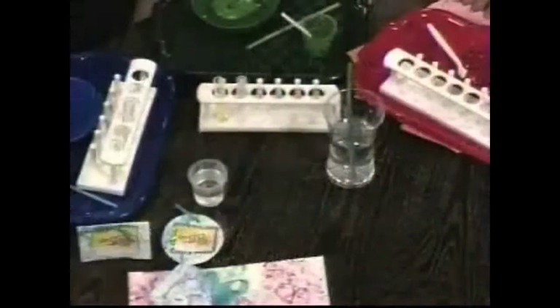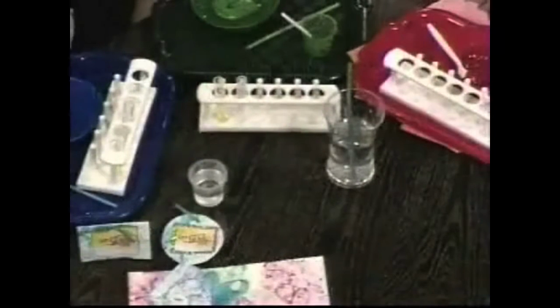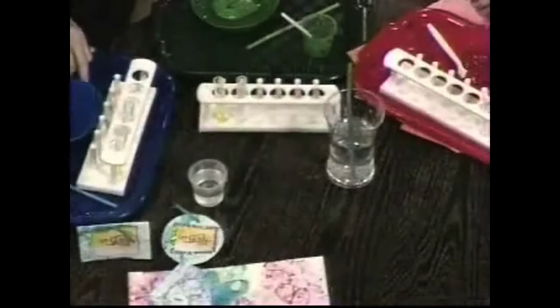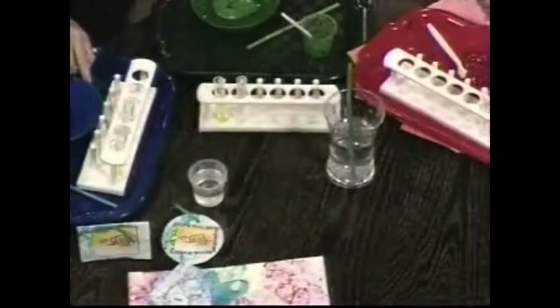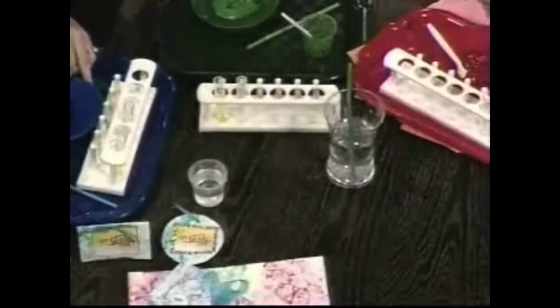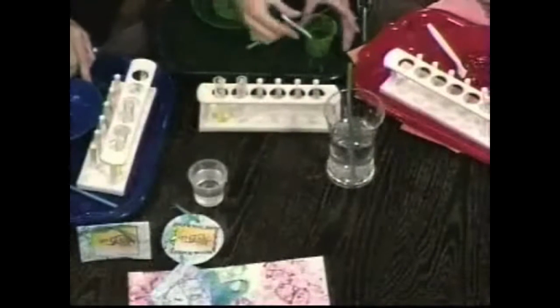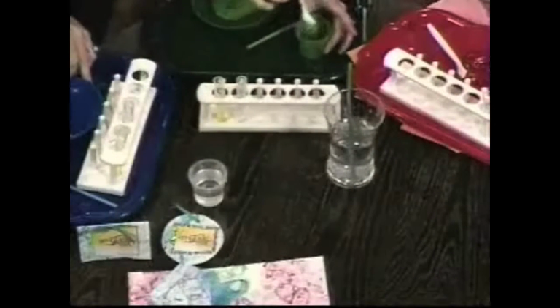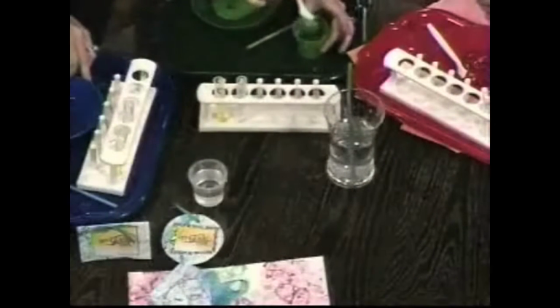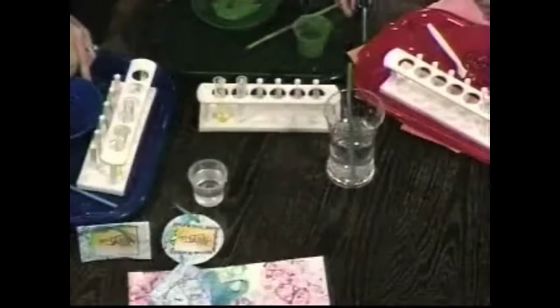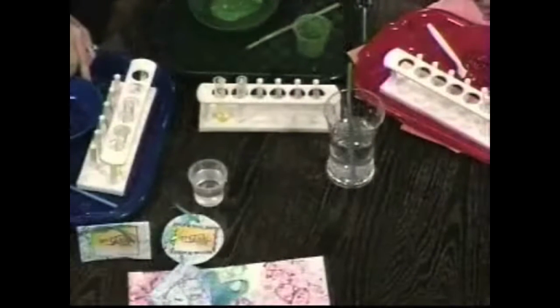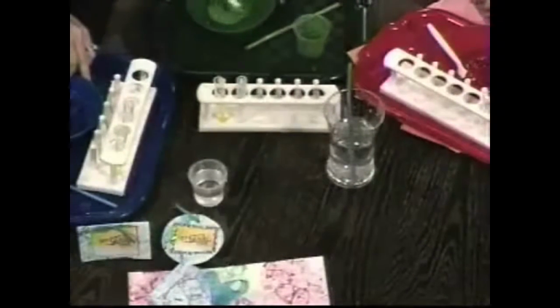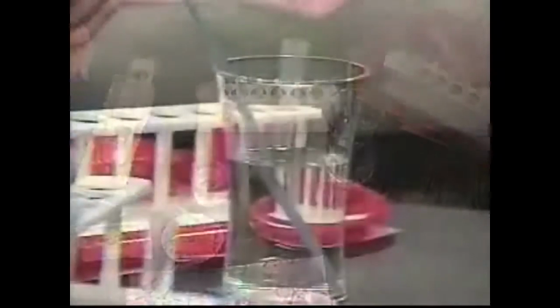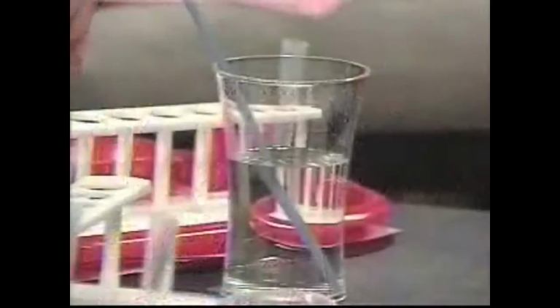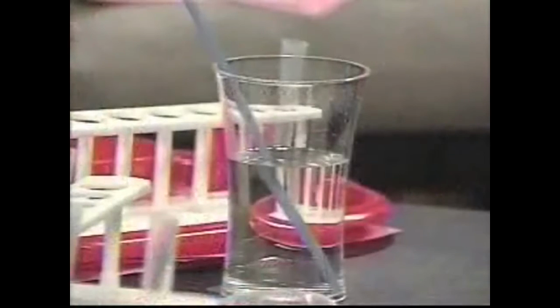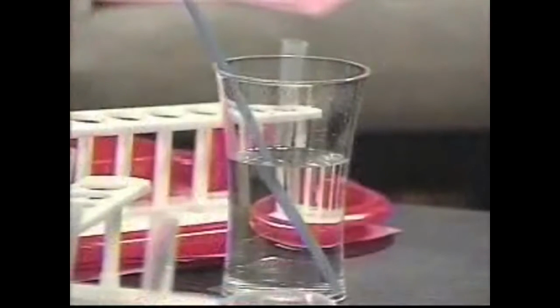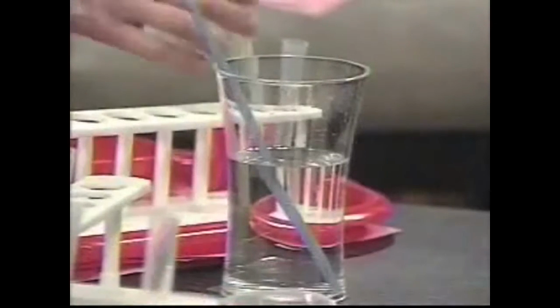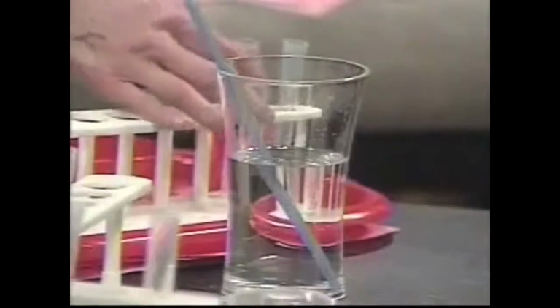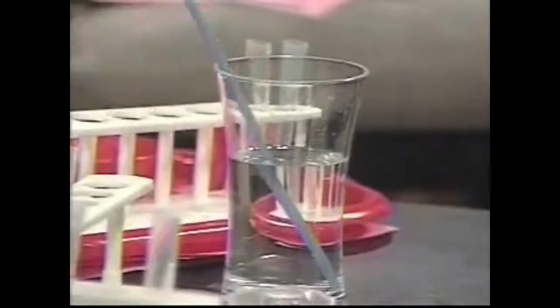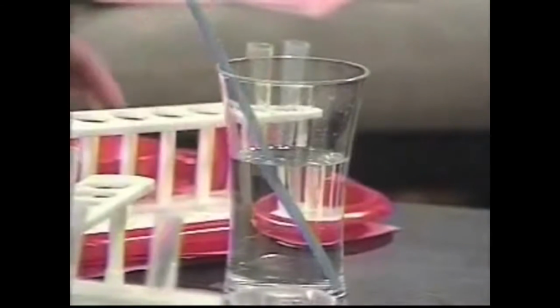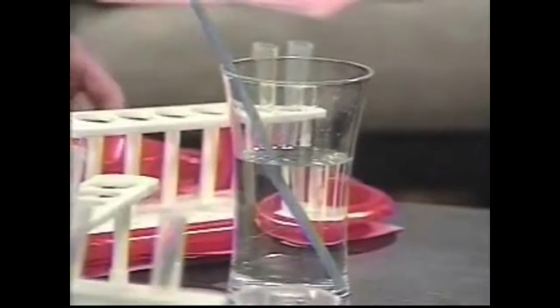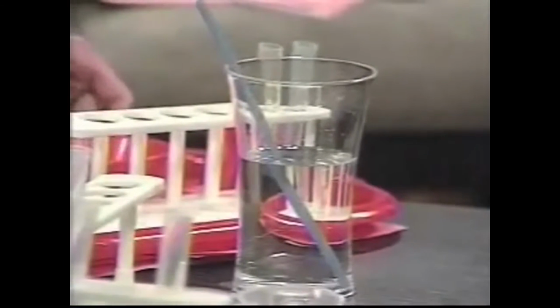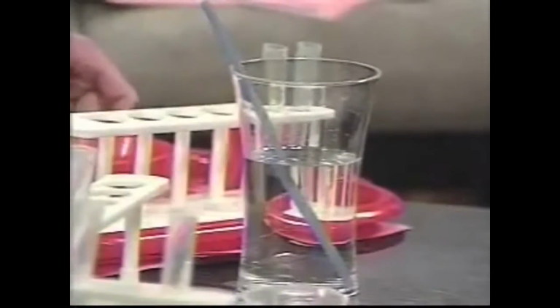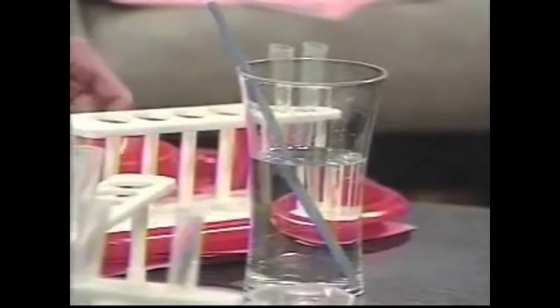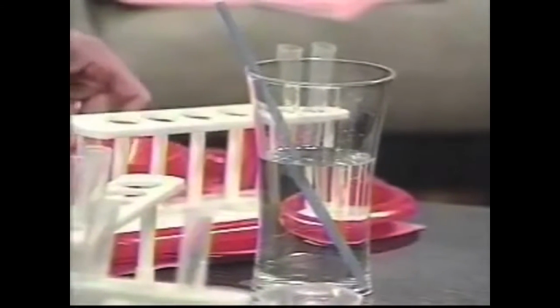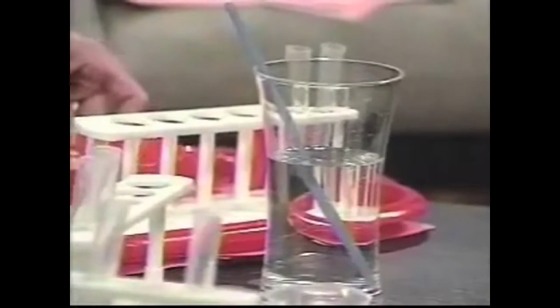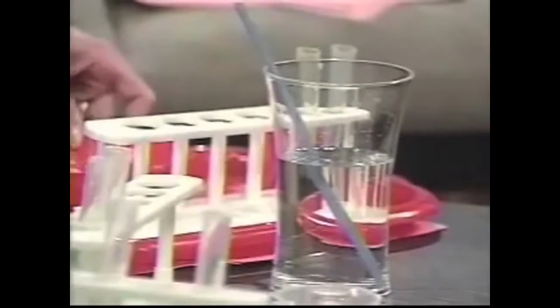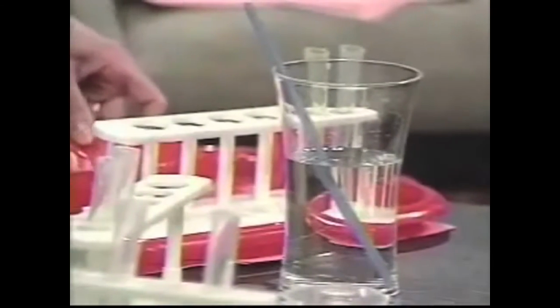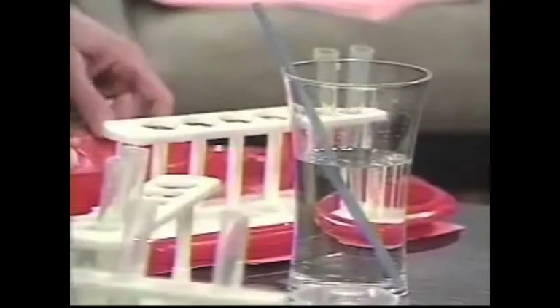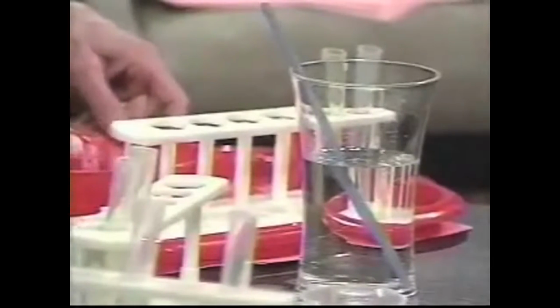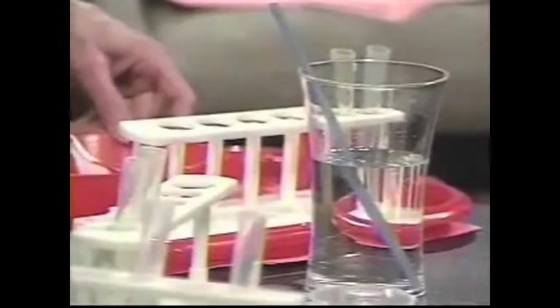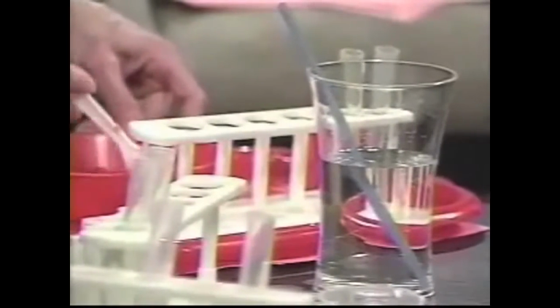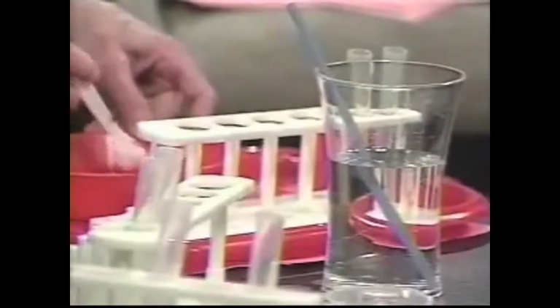So what we're going to do is stir this up into a solution. Get it good and mixed up. The kids love doing this — it's so much fun.